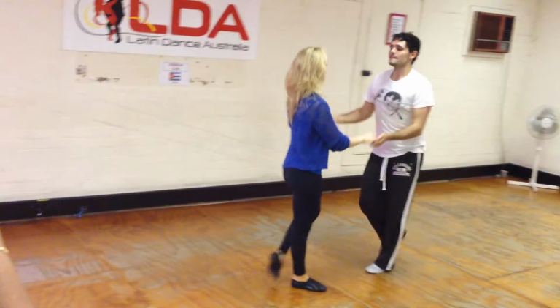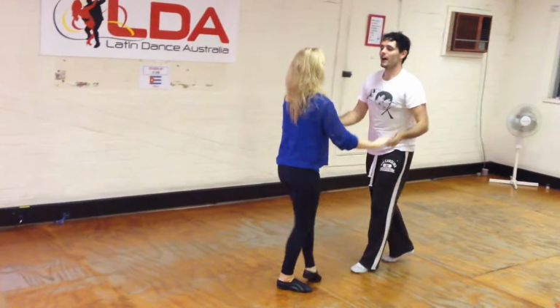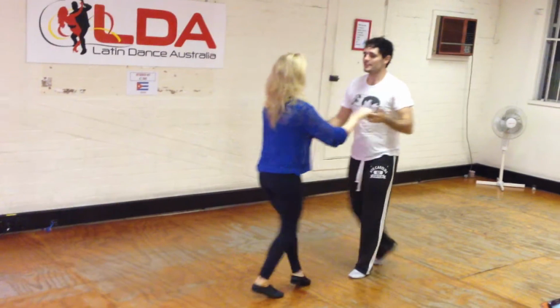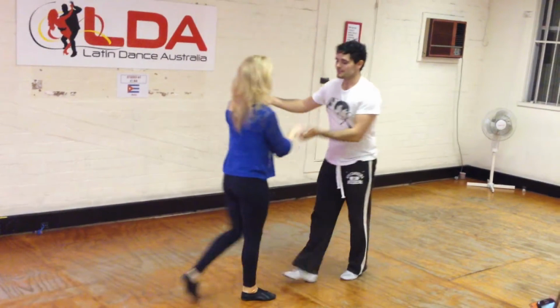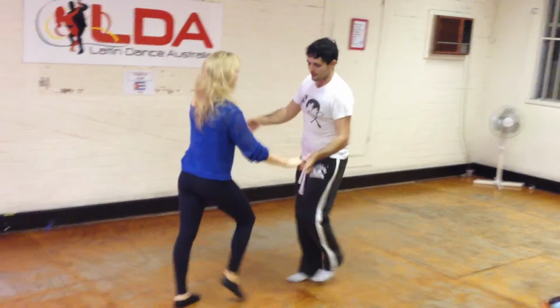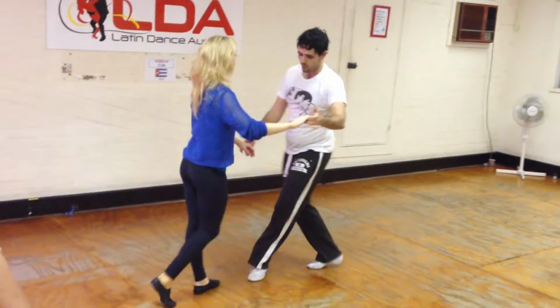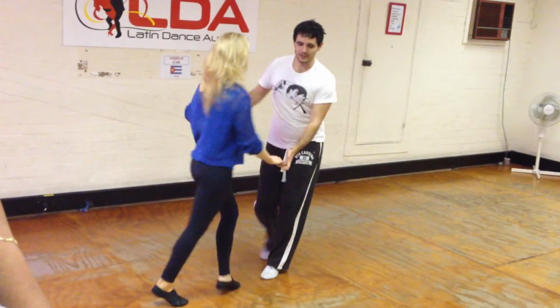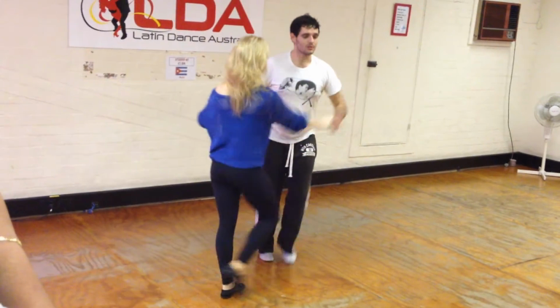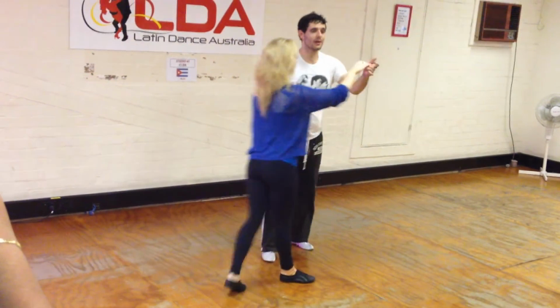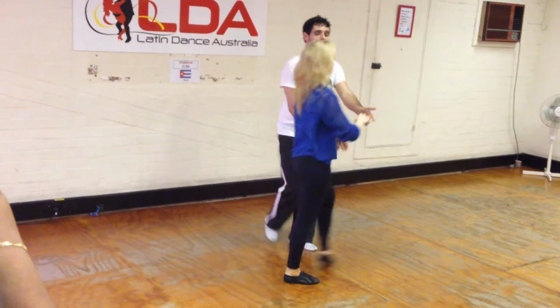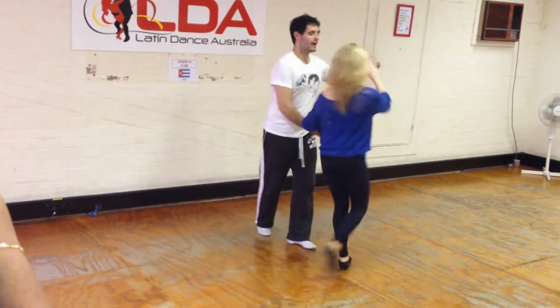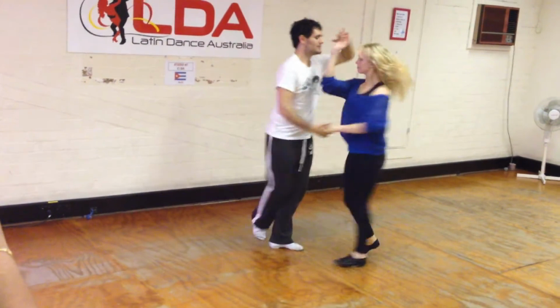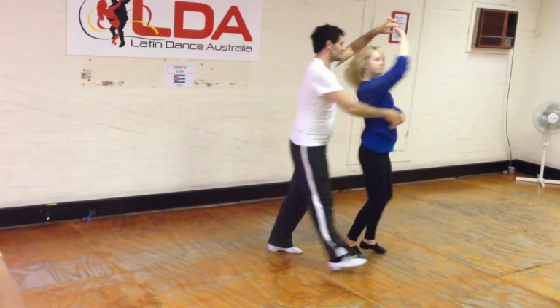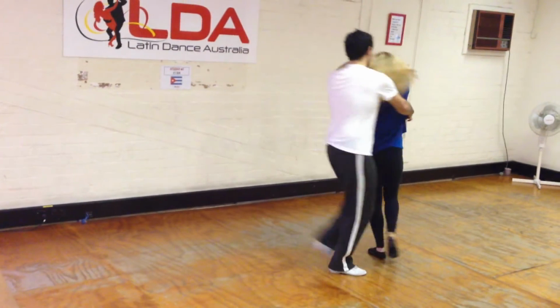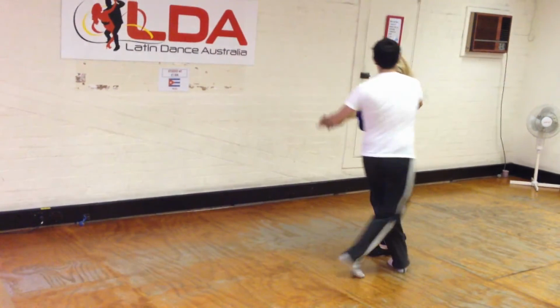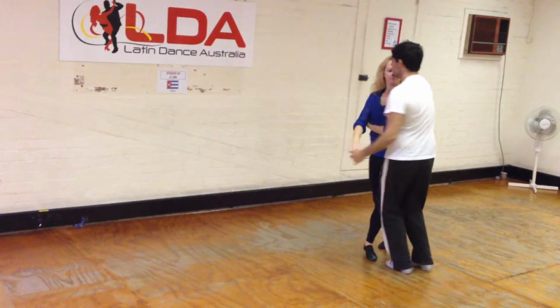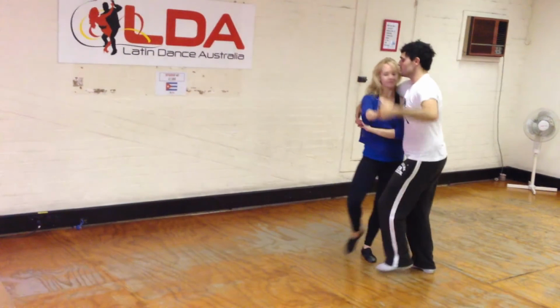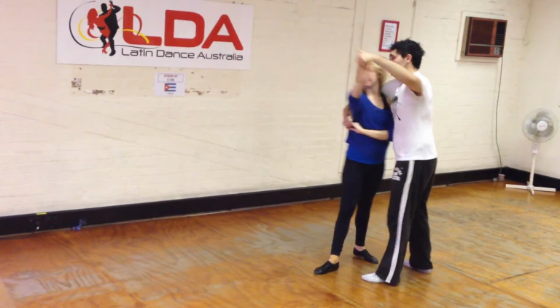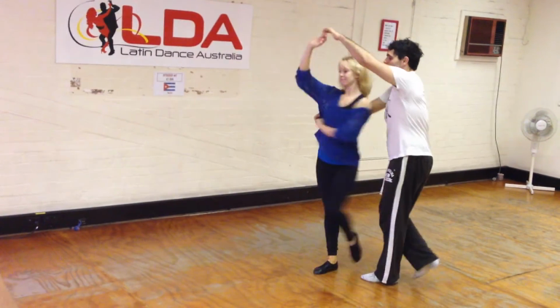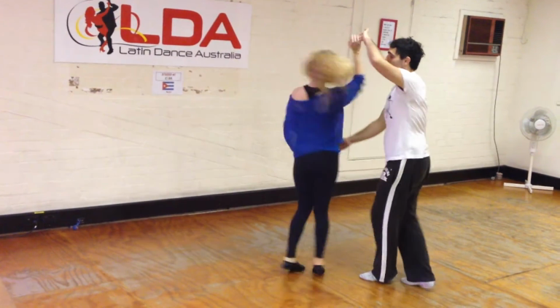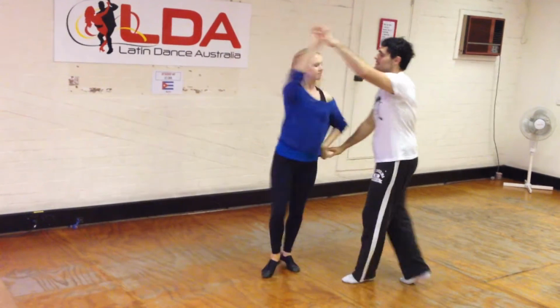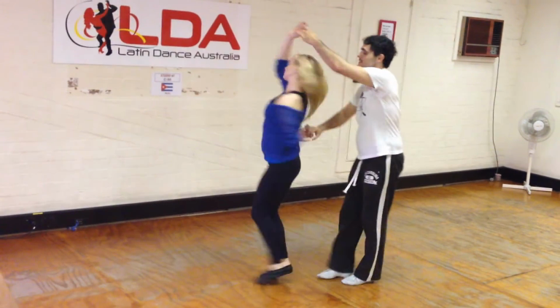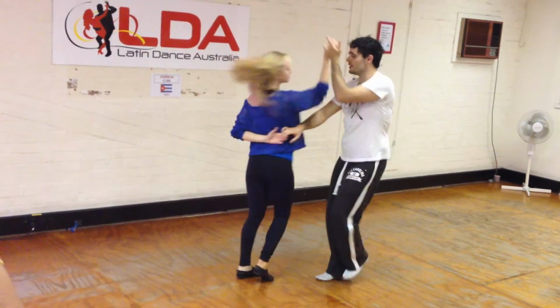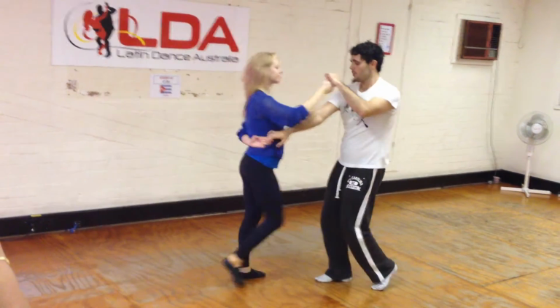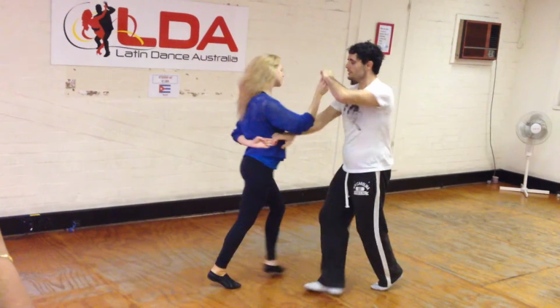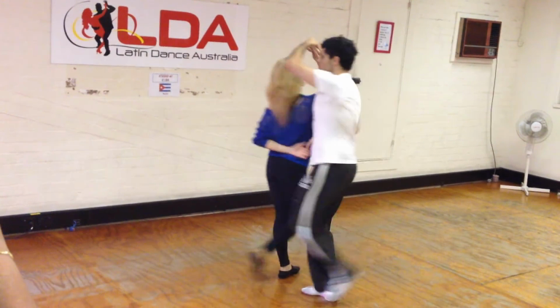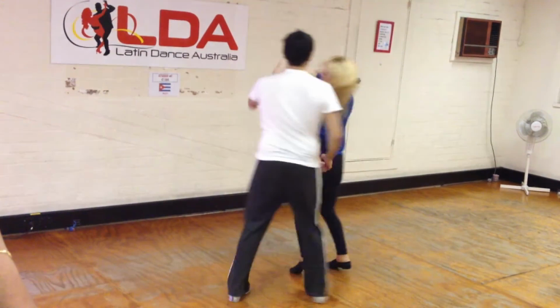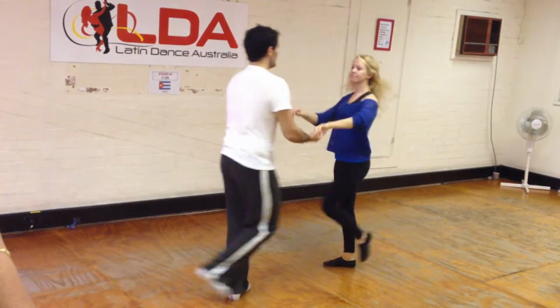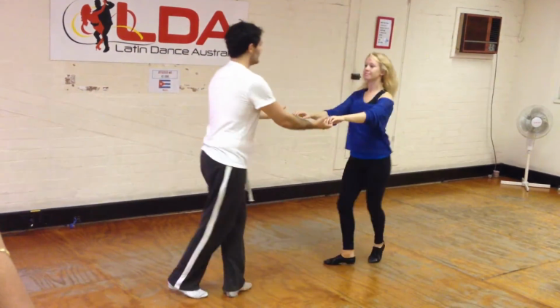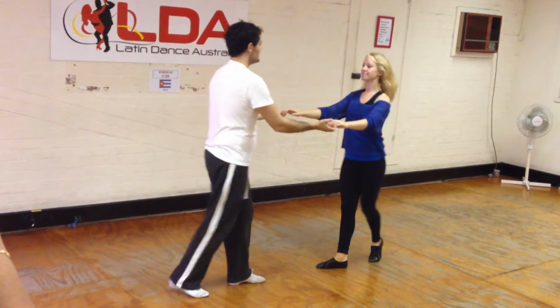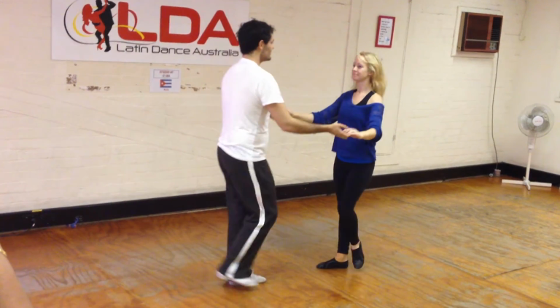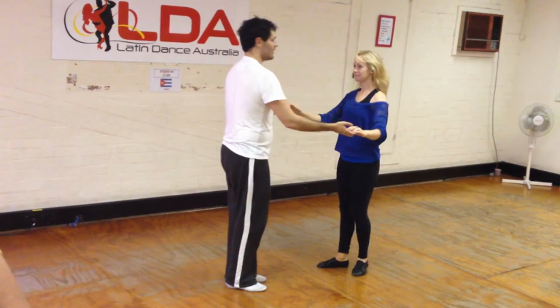Five, five, six, seven, one, two, three, five, six, seven. One, two, three, five, six, seven, one, two, three, five, six, seven.